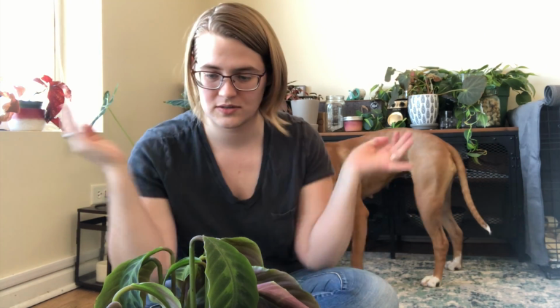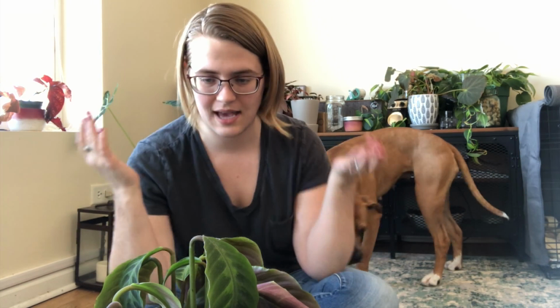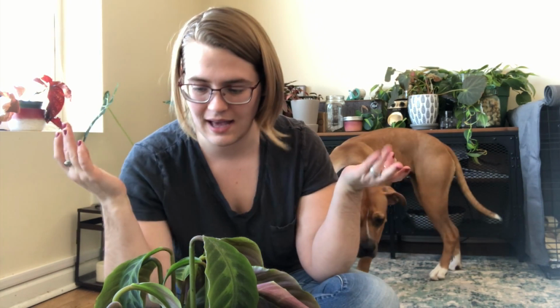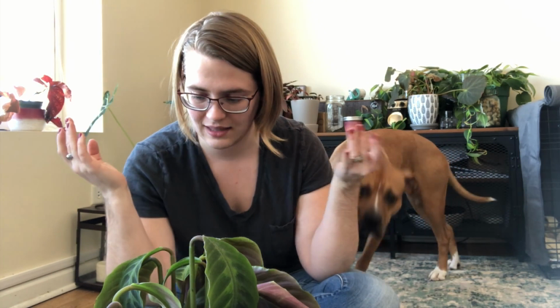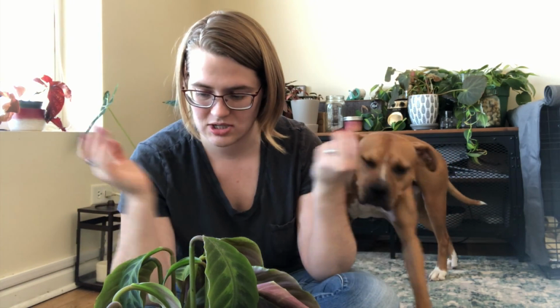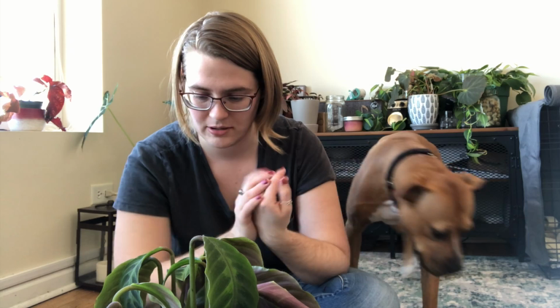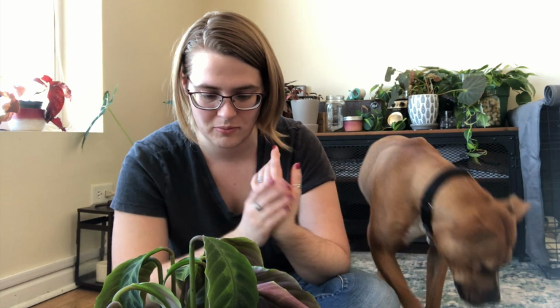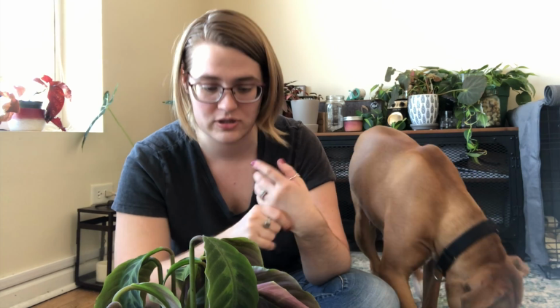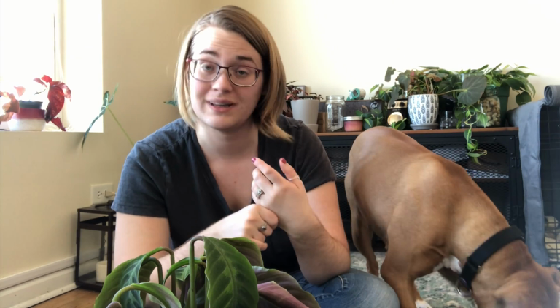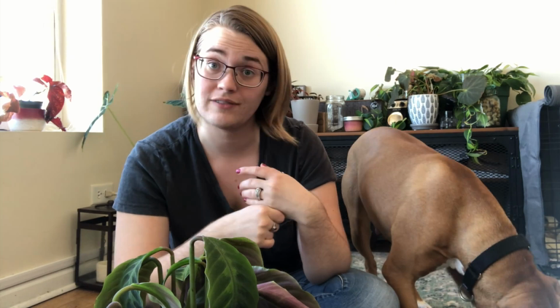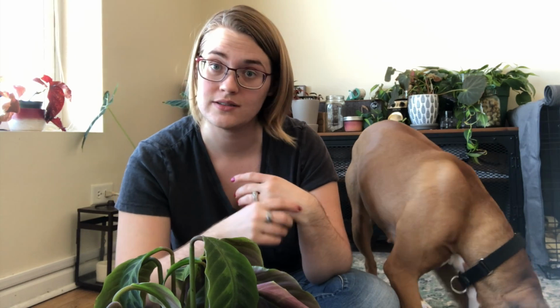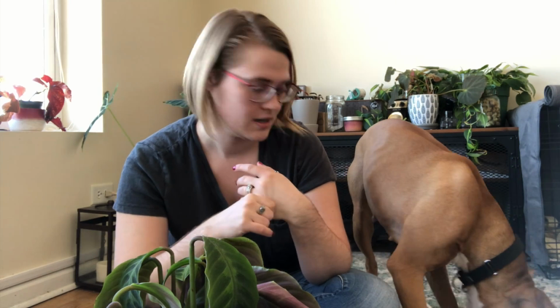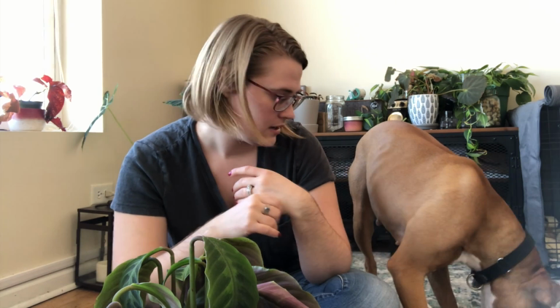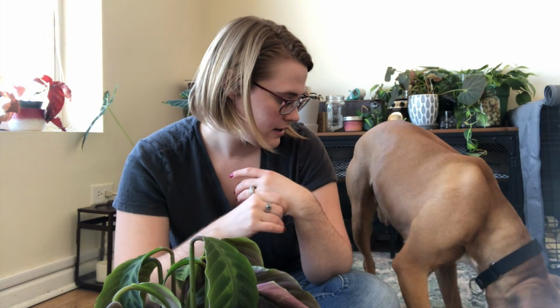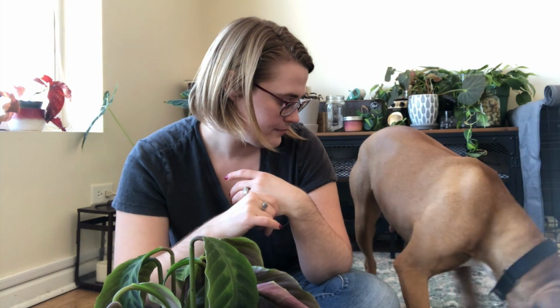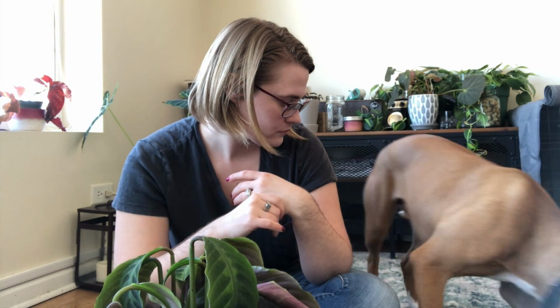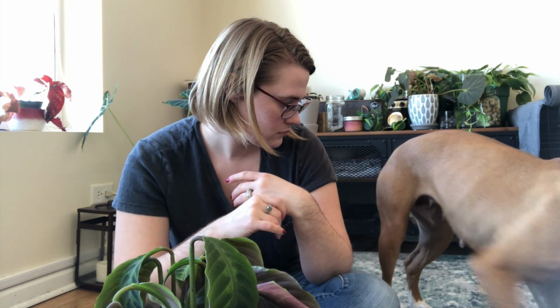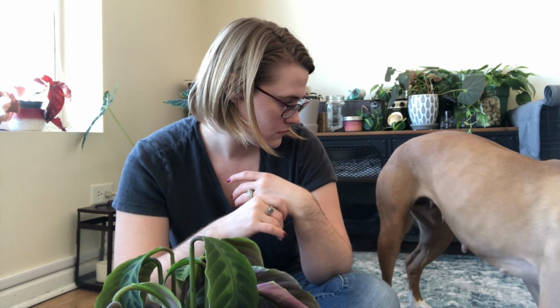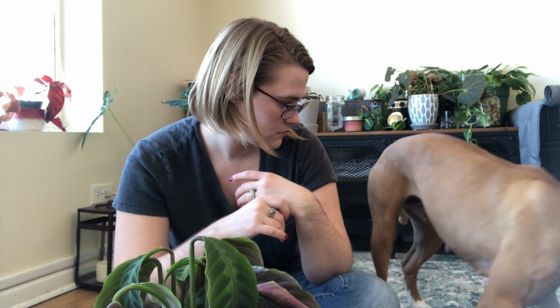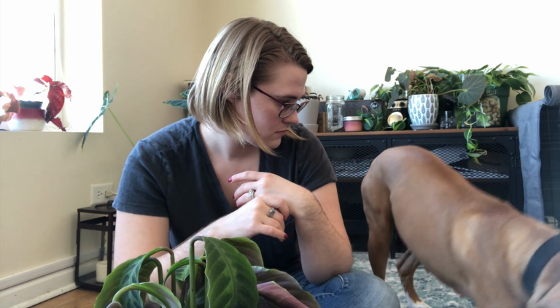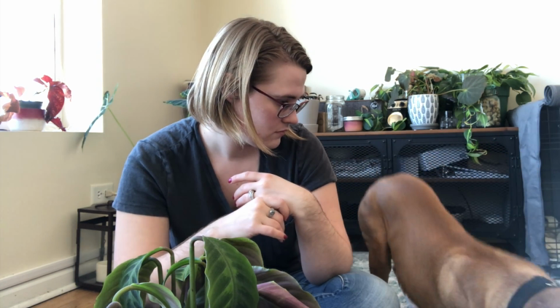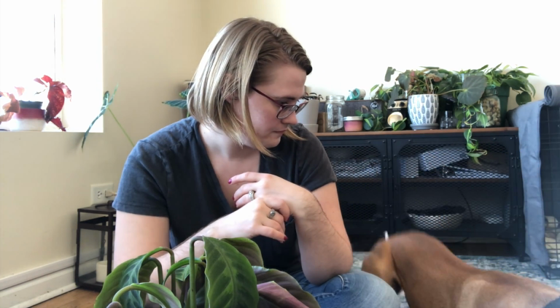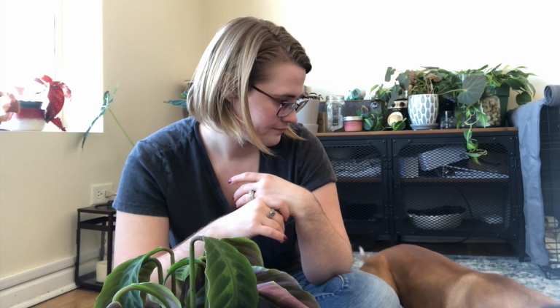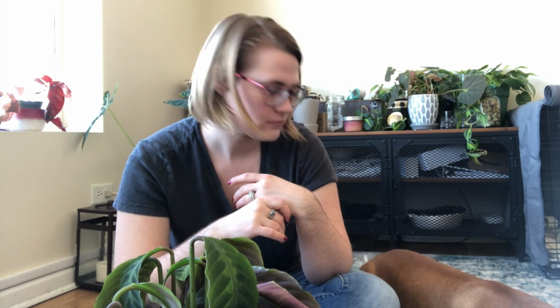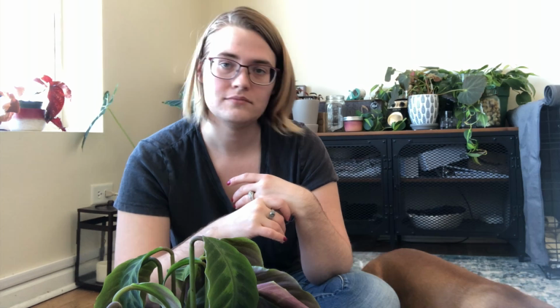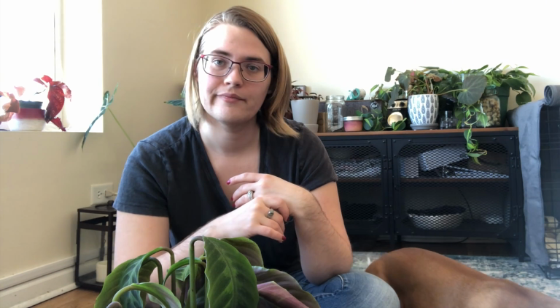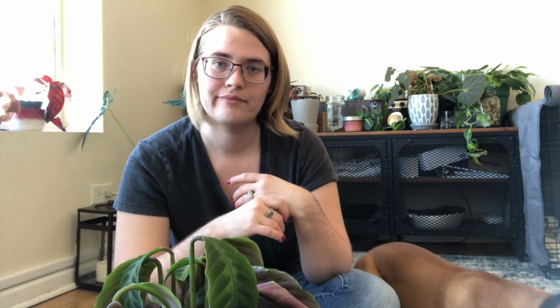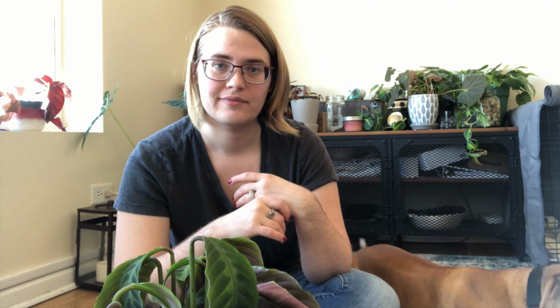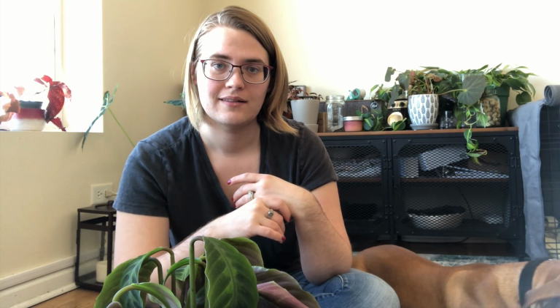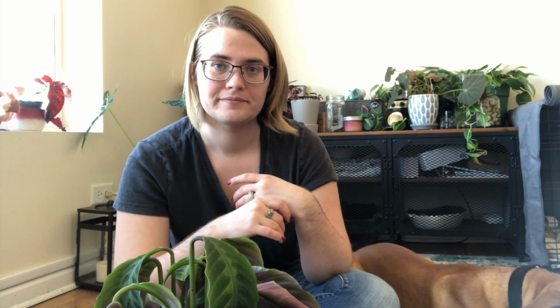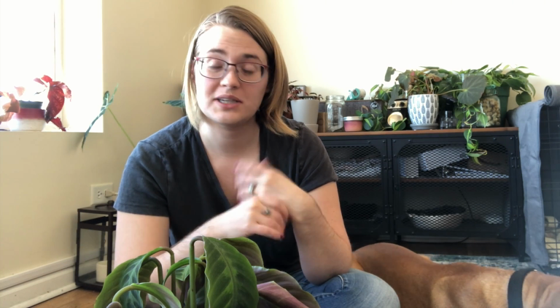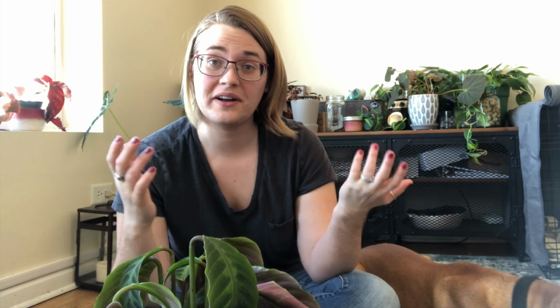So today I thought I would talk about some of my winter plant fails, because why not?